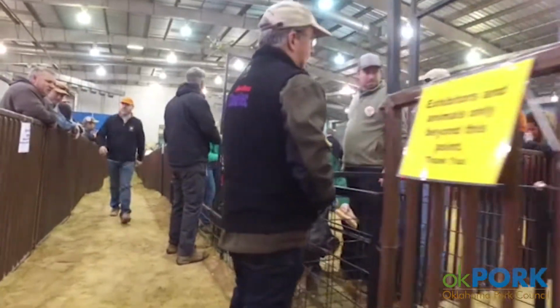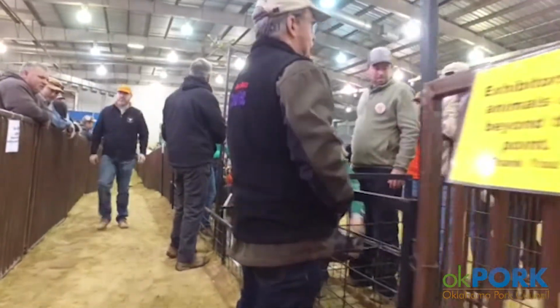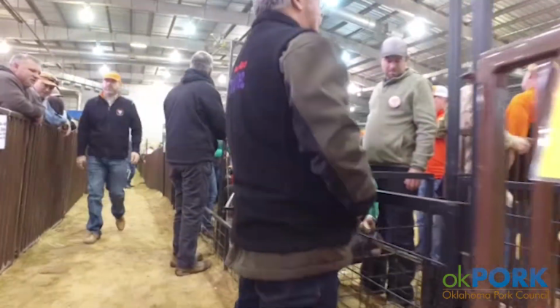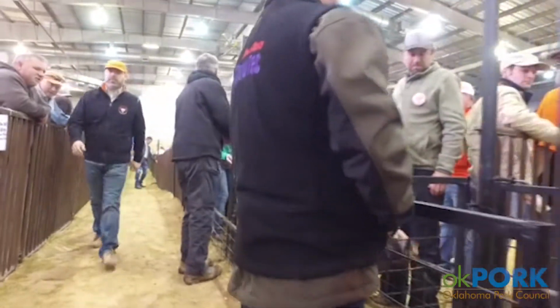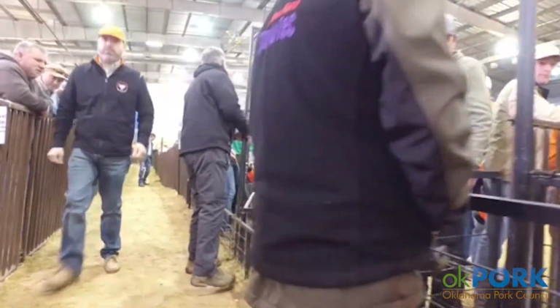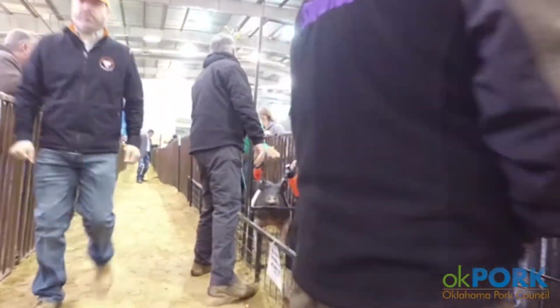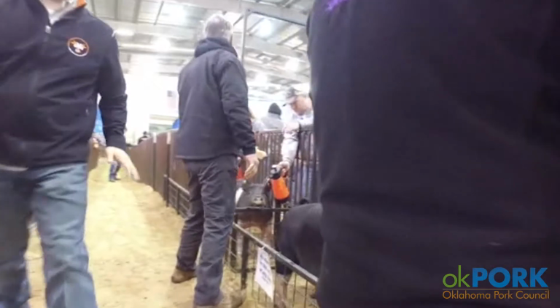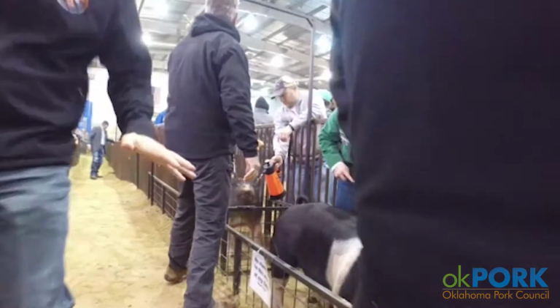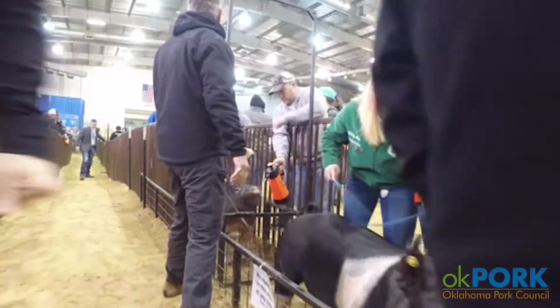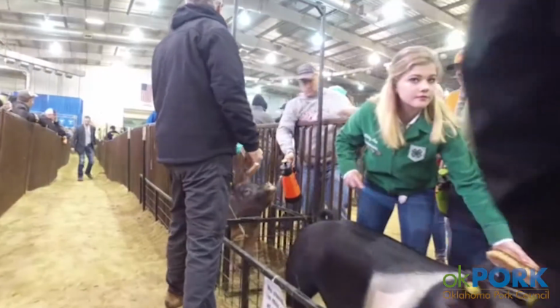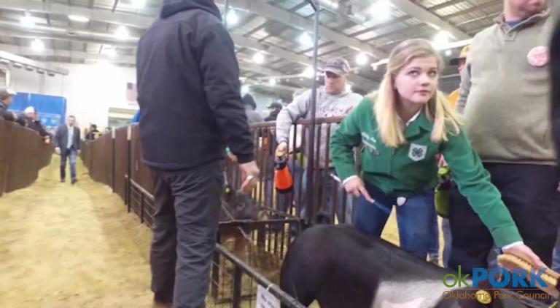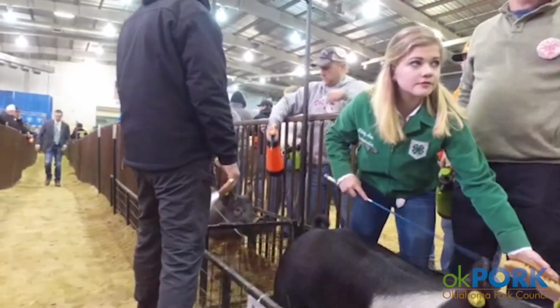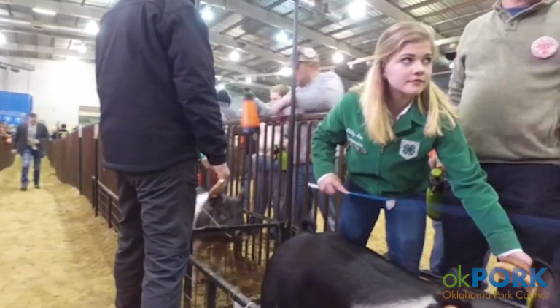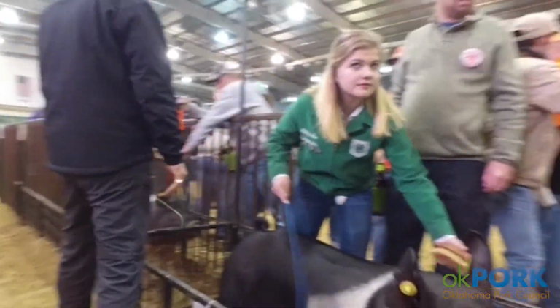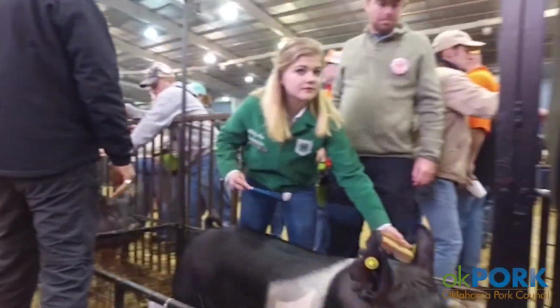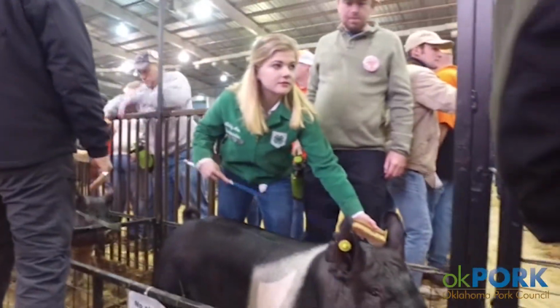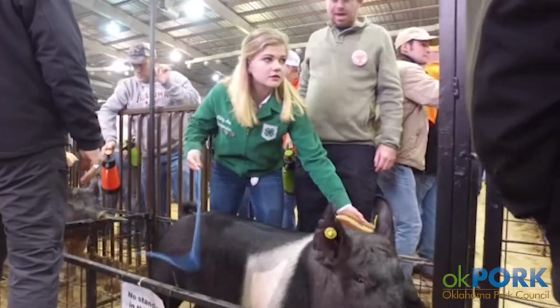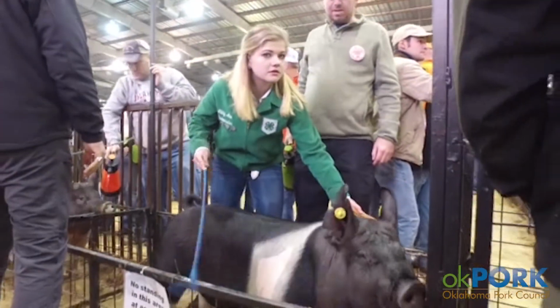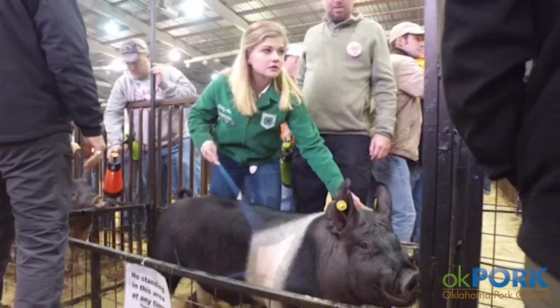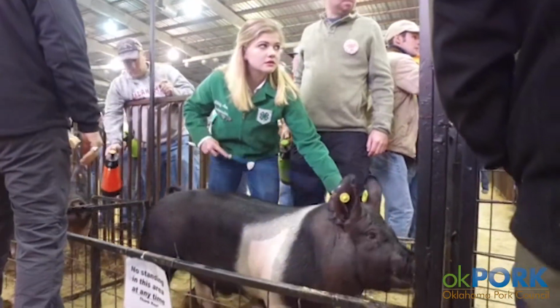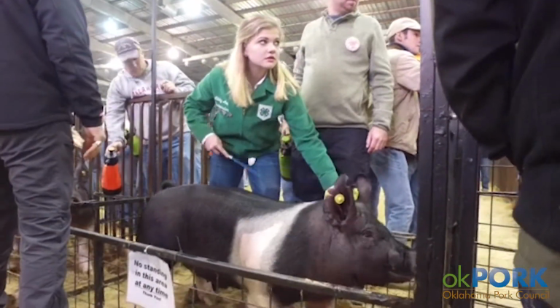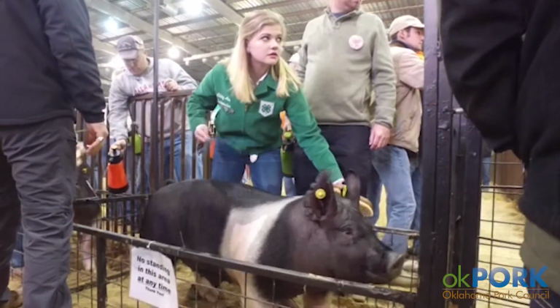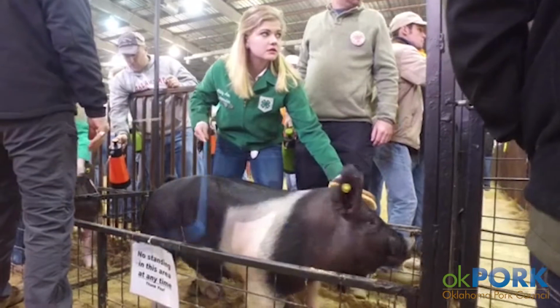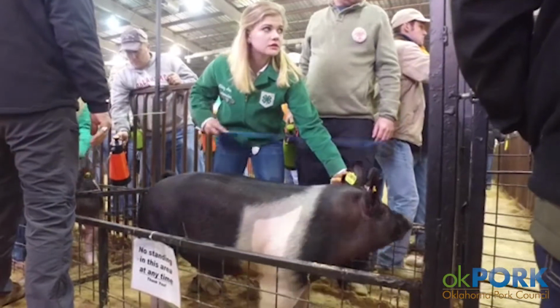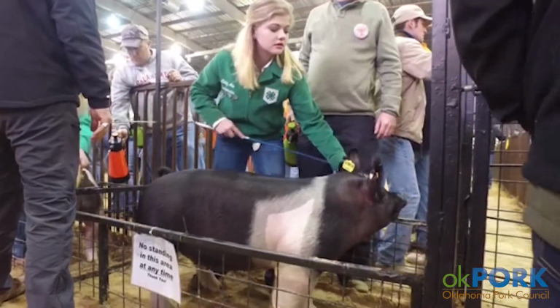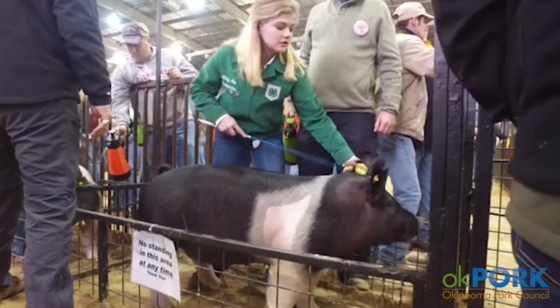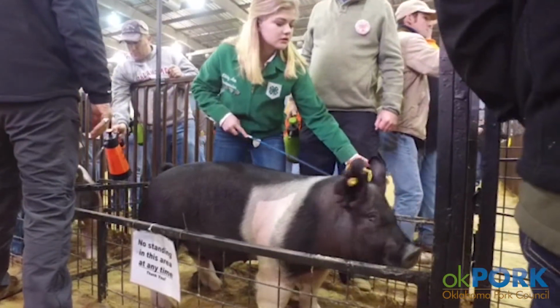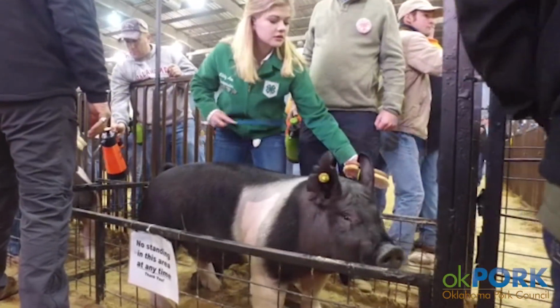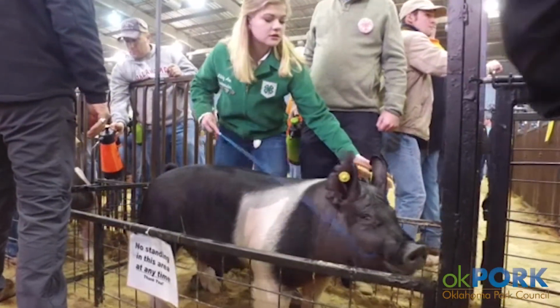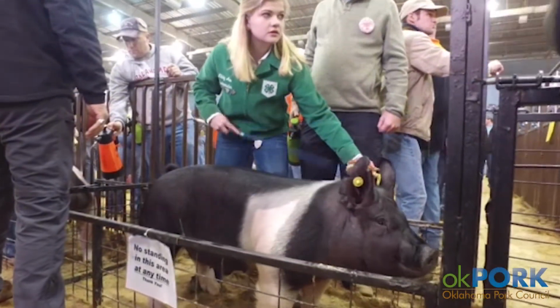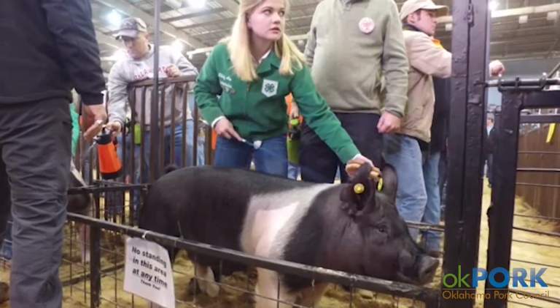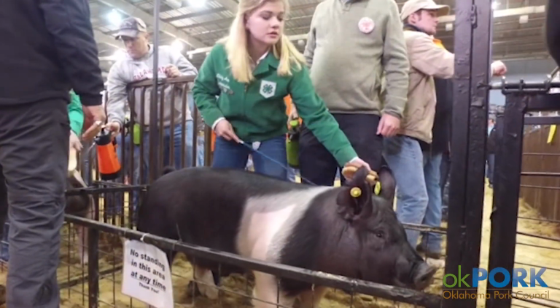Whenever it's time for that particular class to show, we bring him to the ring. It's always really important that the pig is really clean and ready to go in and that he's well presented in the ring.